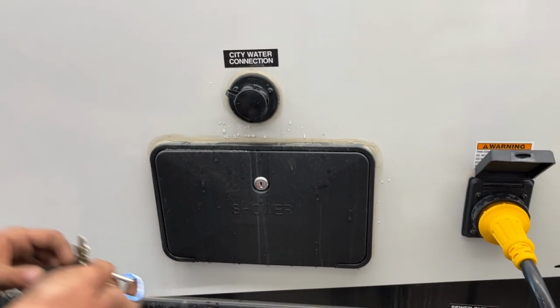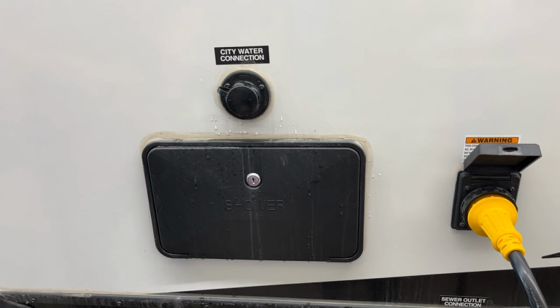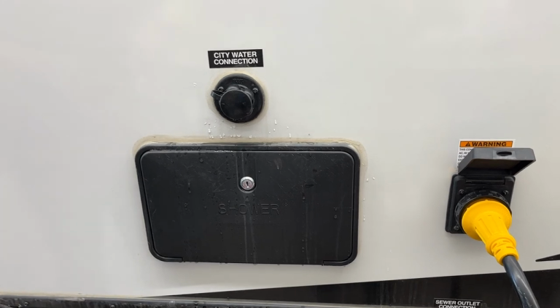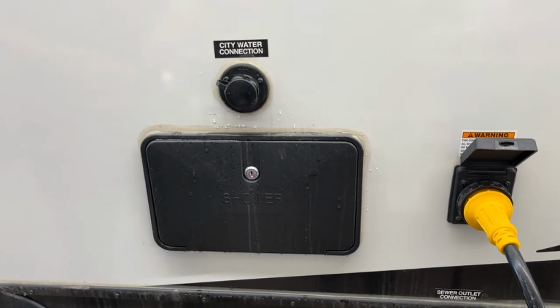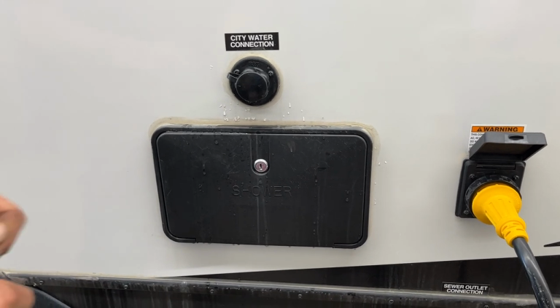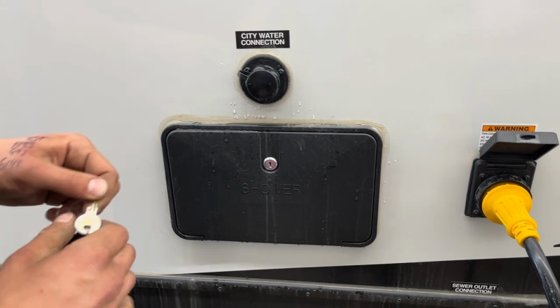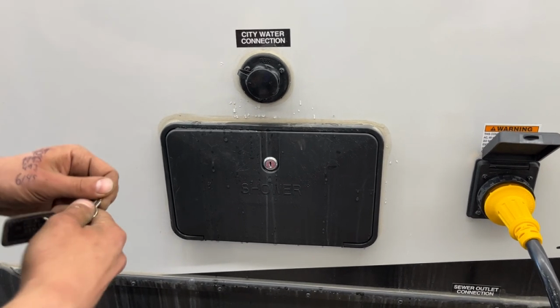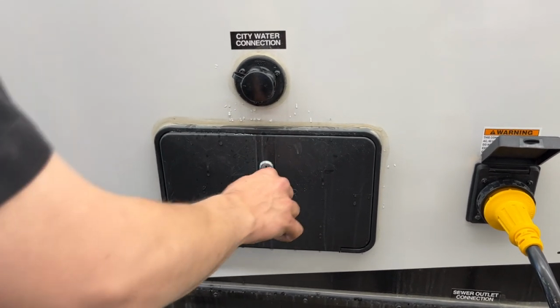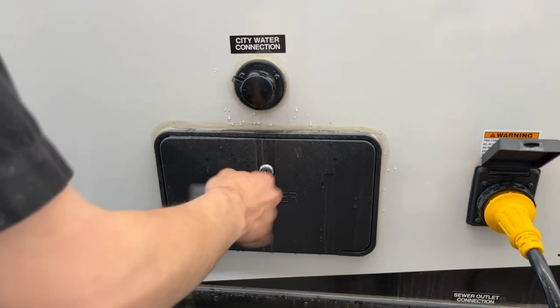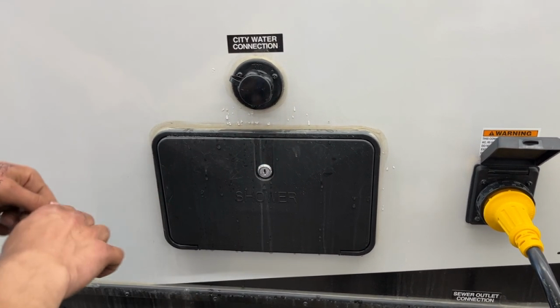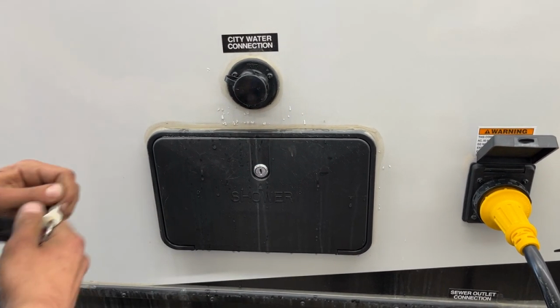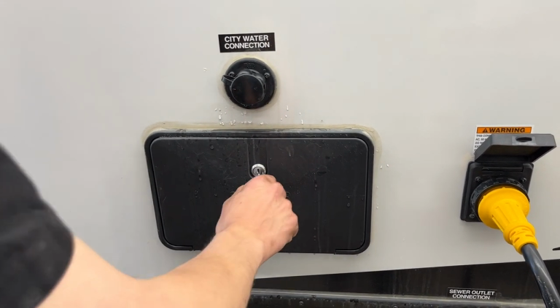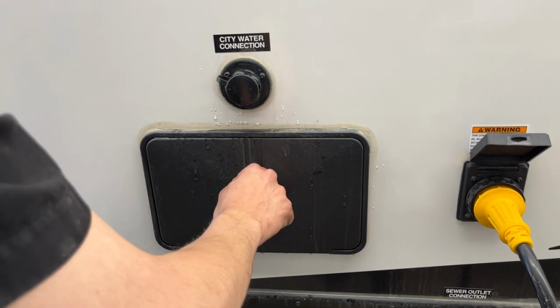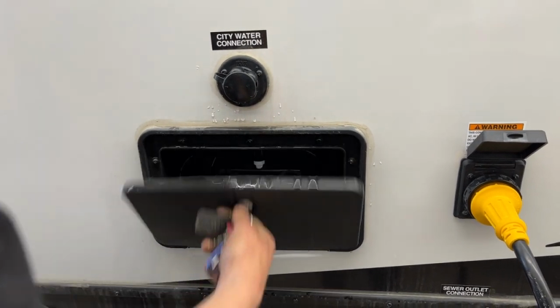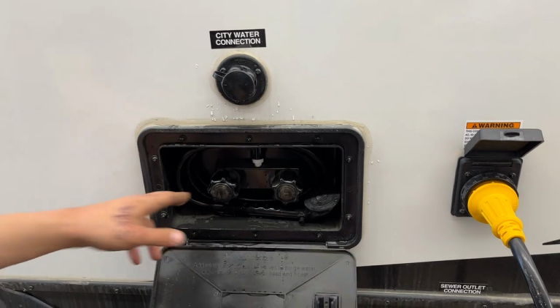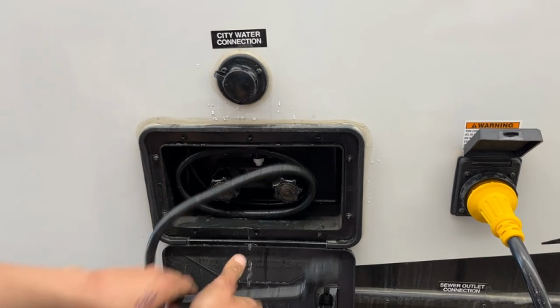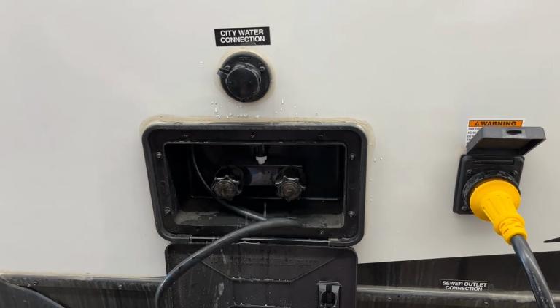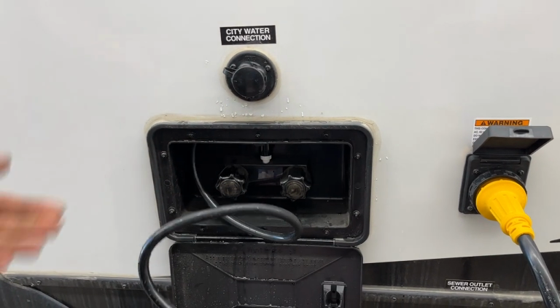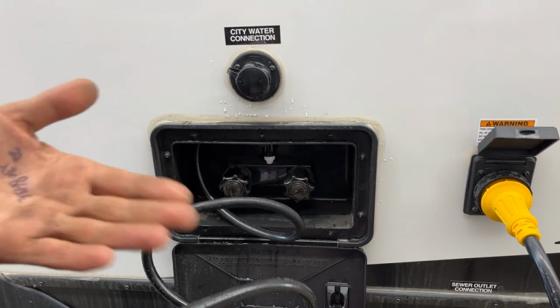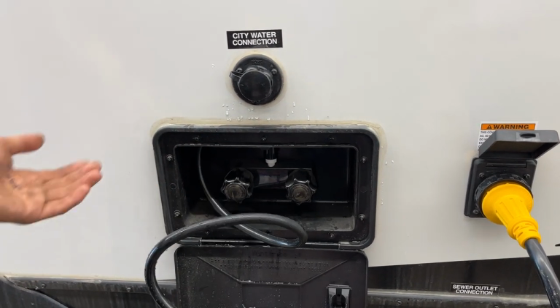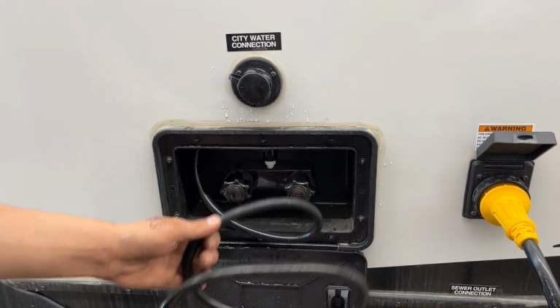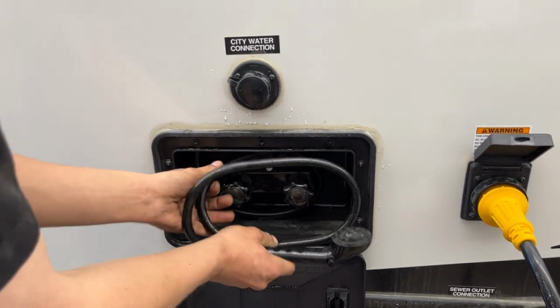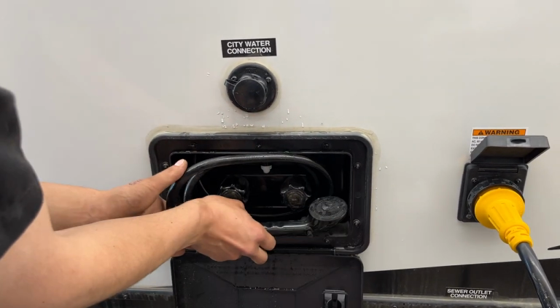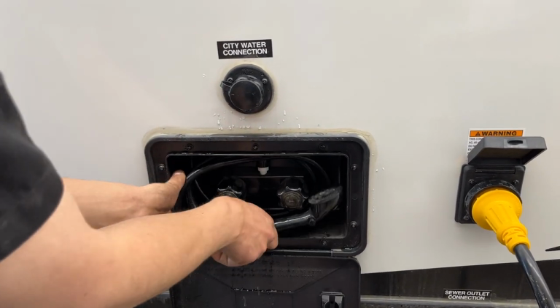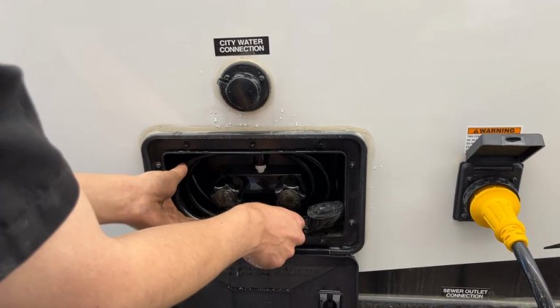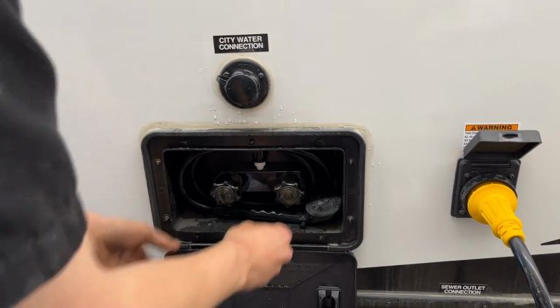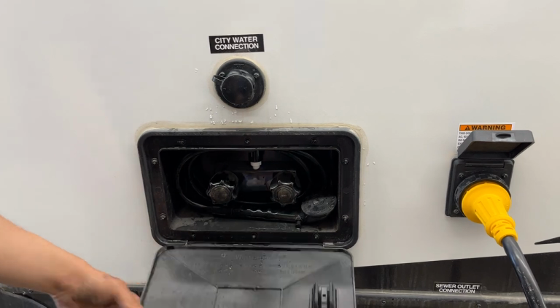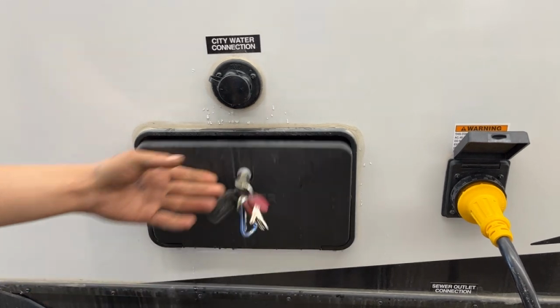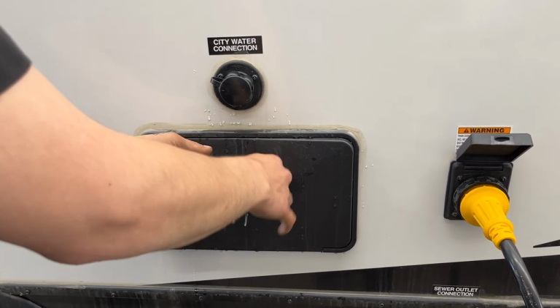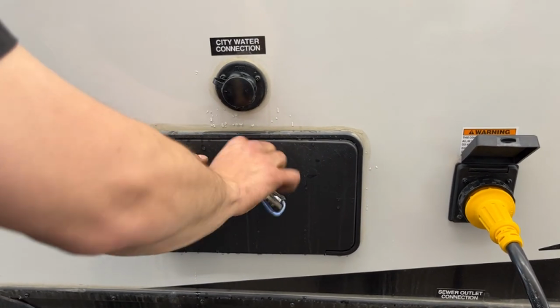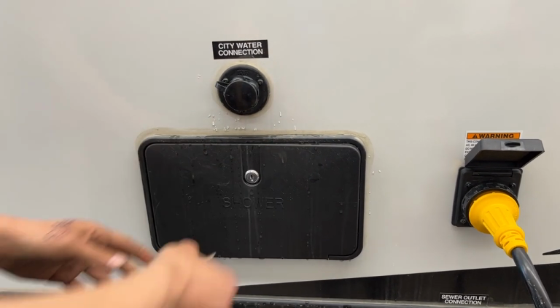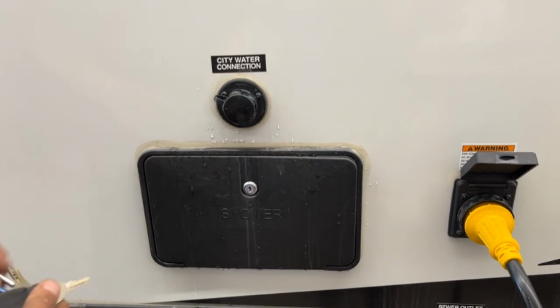Straight up from there, you get your exterior shower. You'll get a key just like this one — stick it in and open it up. You get a three-foot hose, a standard head, and hot and cold water. So if the dog is out getting muddy, you can spray him off before he gets inside. Once you're done, just lock it back down with the key.